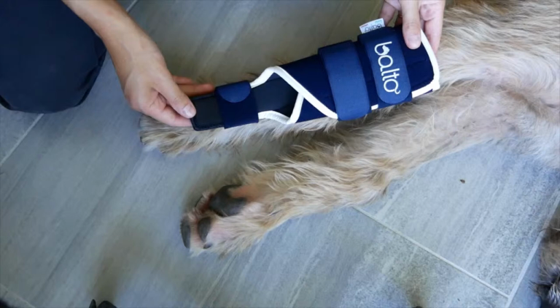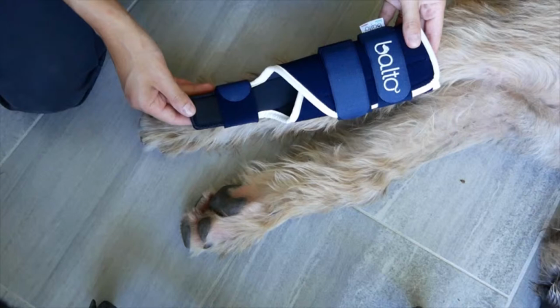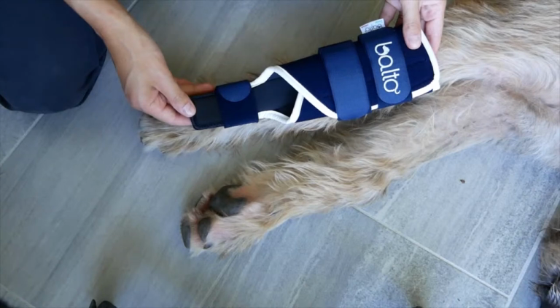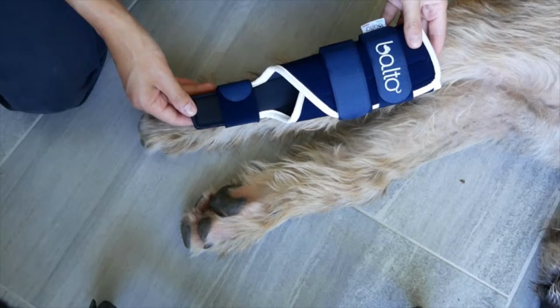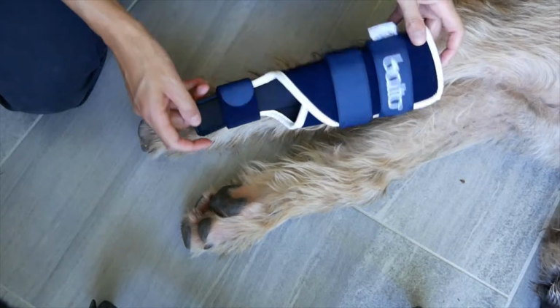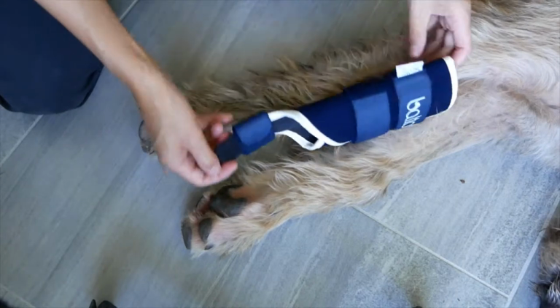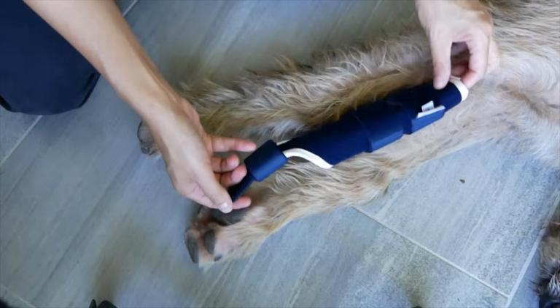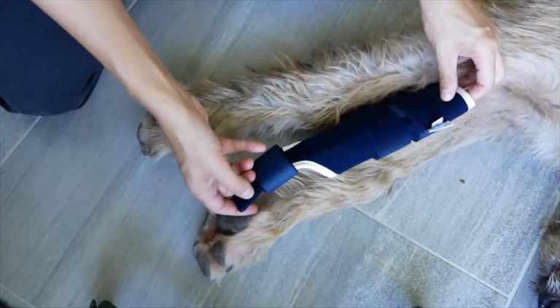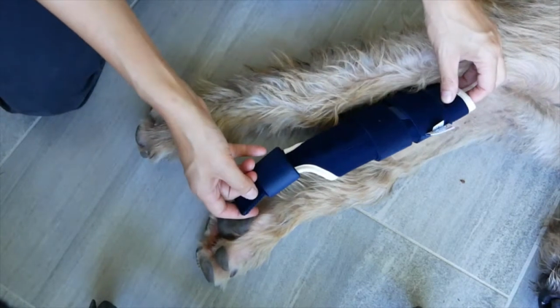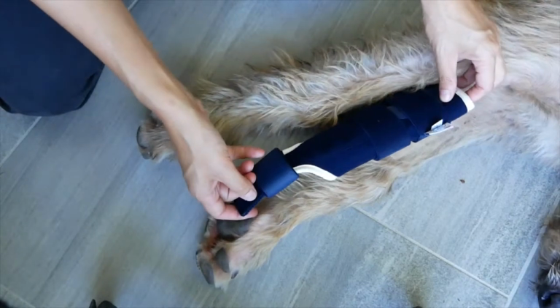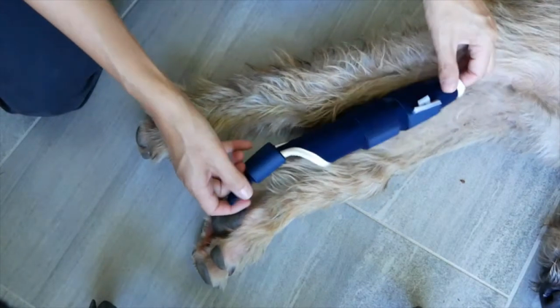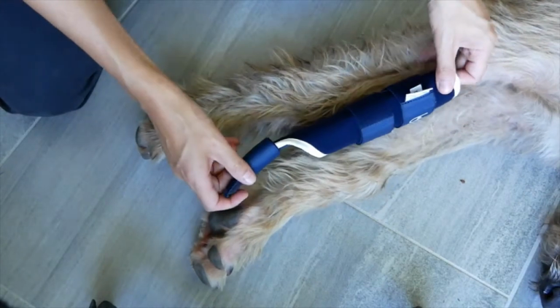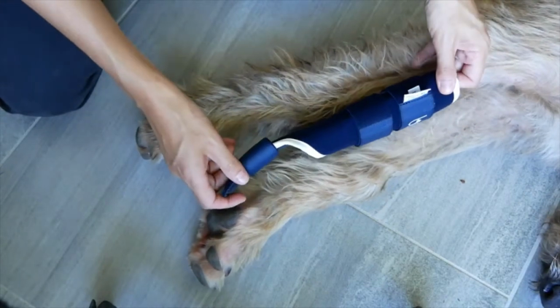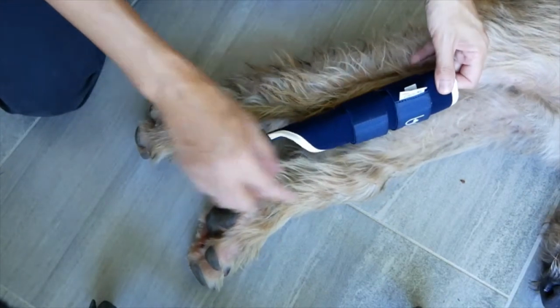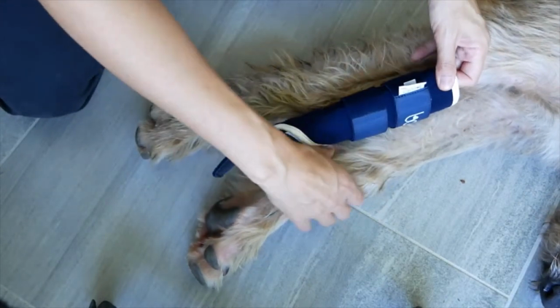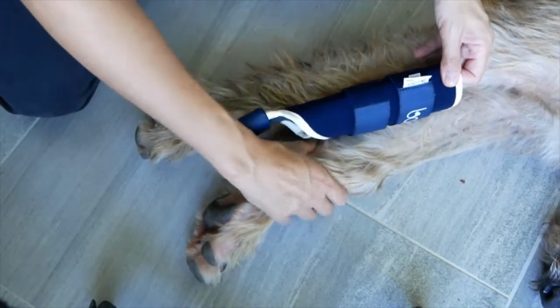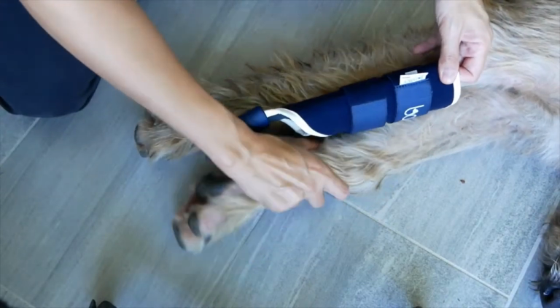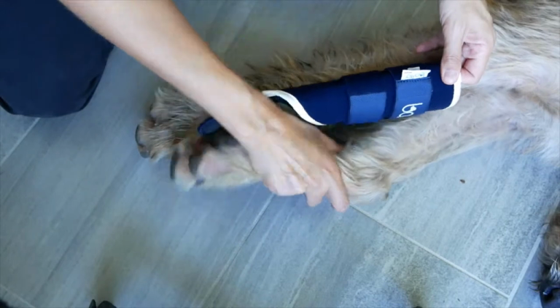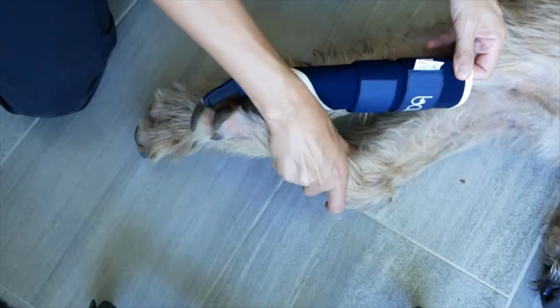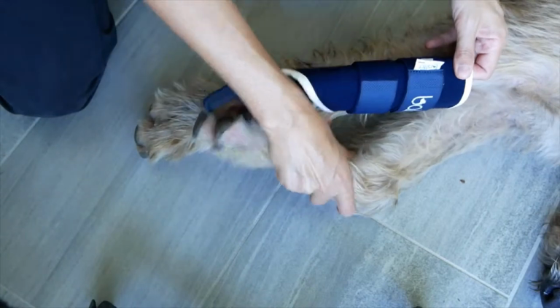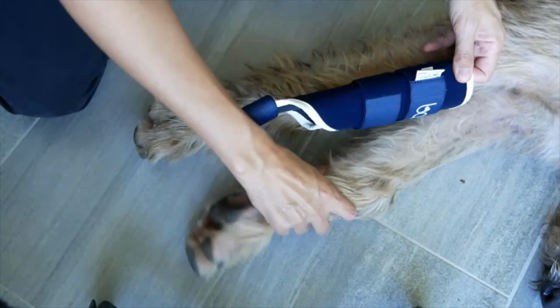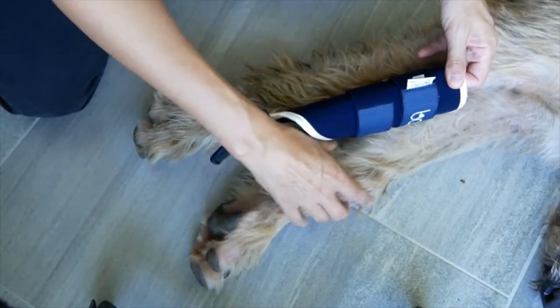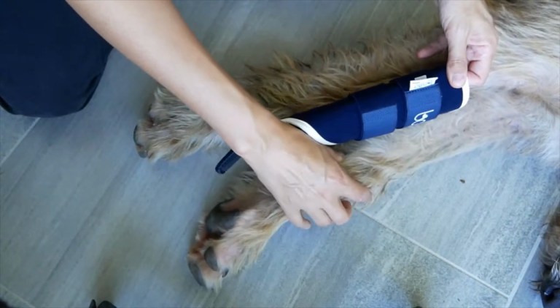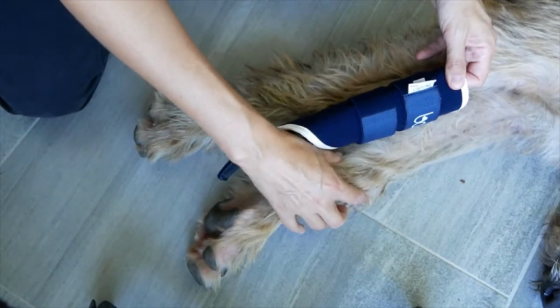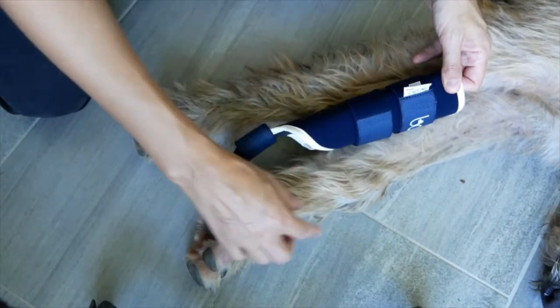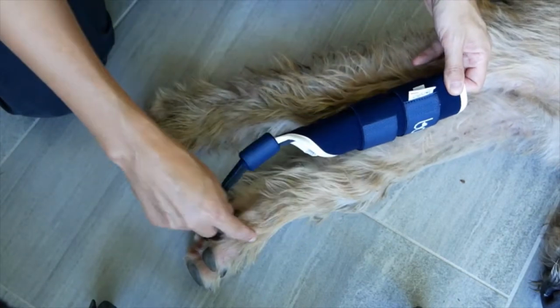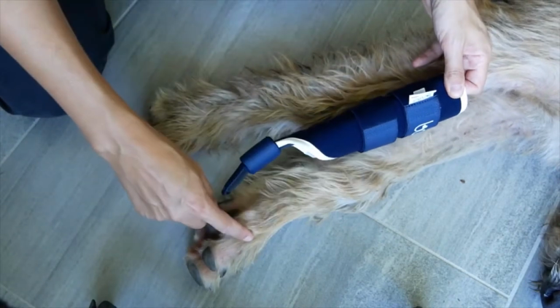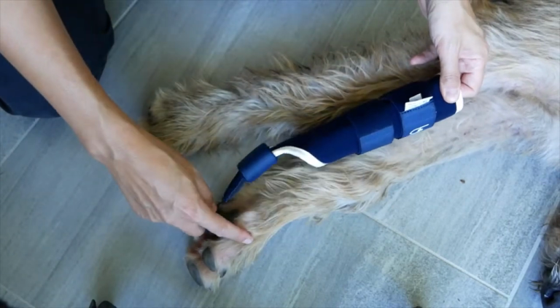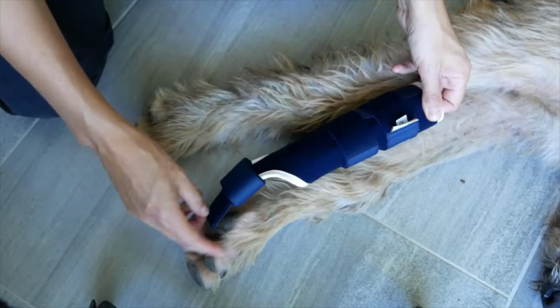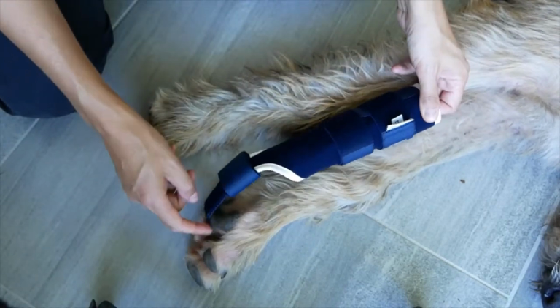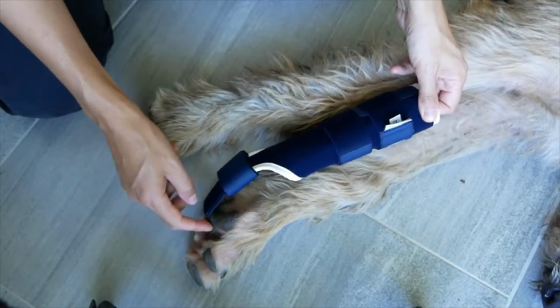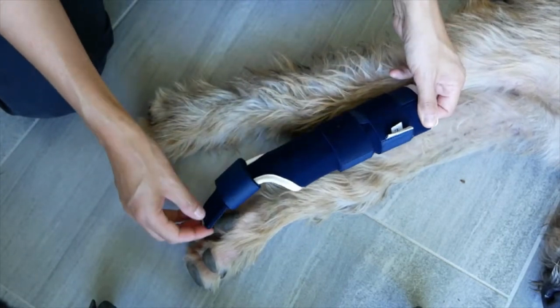The Bolto dog splint is a support for the wrist. You can flex the wrist to visualize the relevant physiology on your dog.